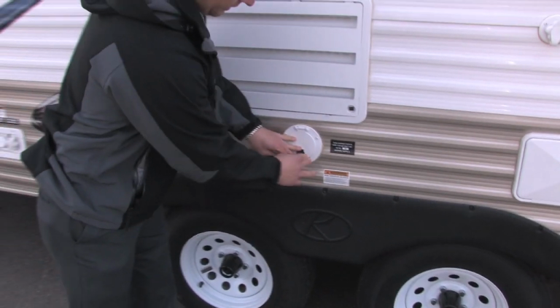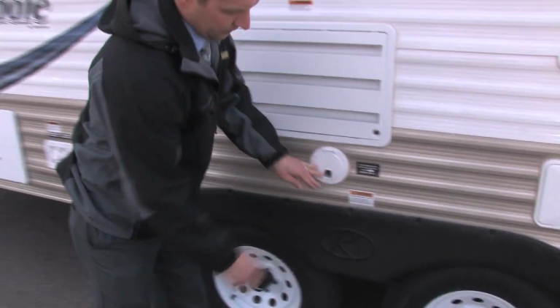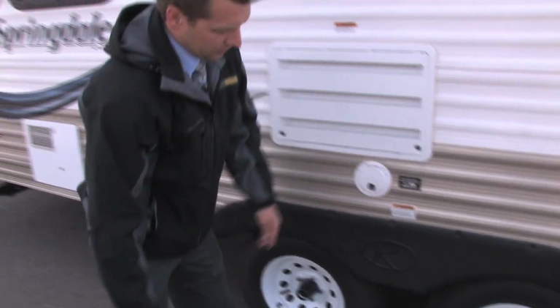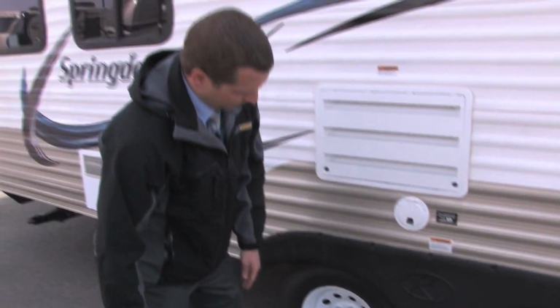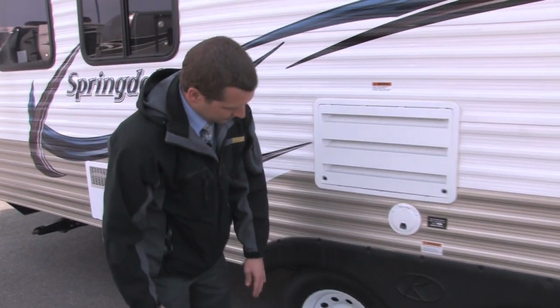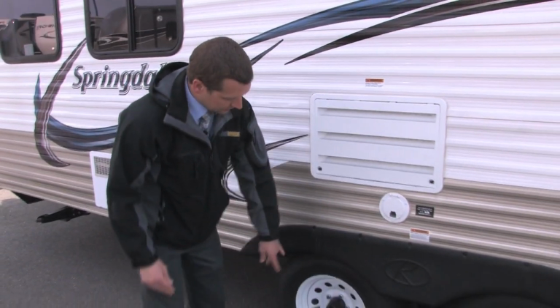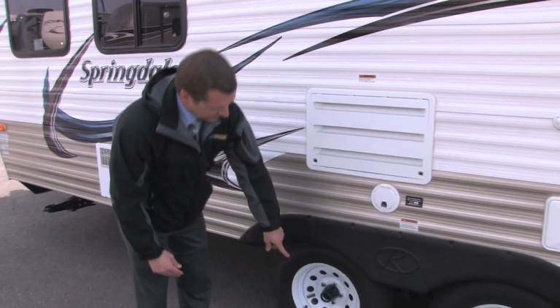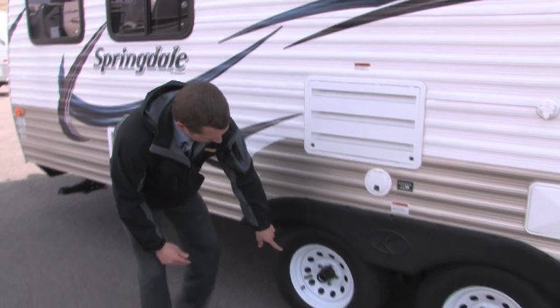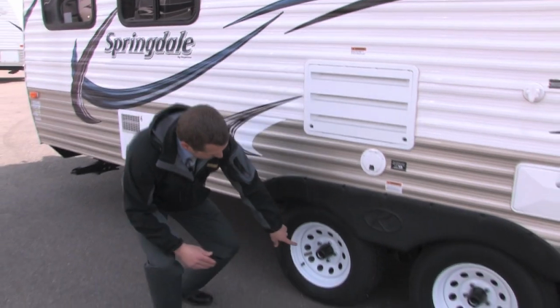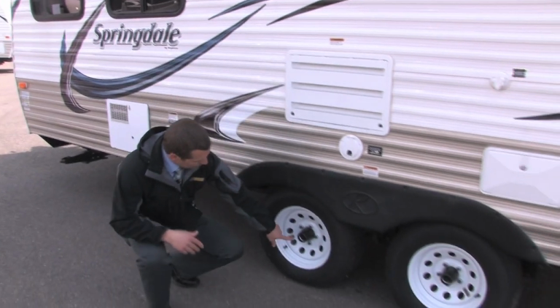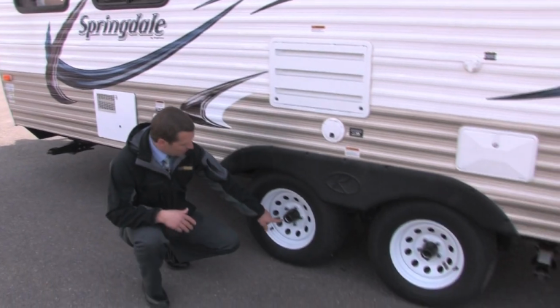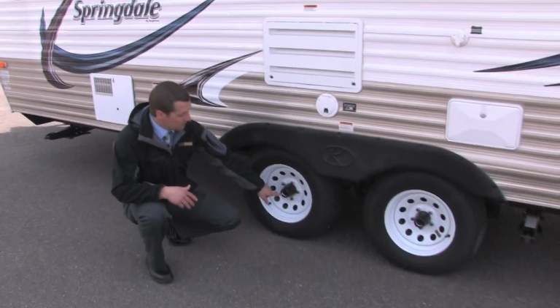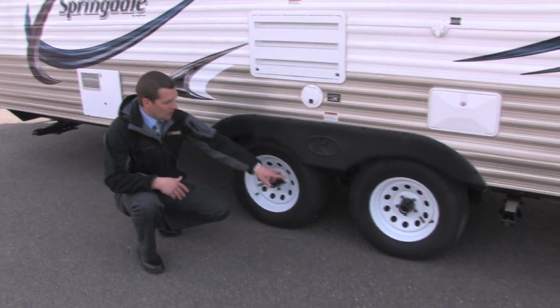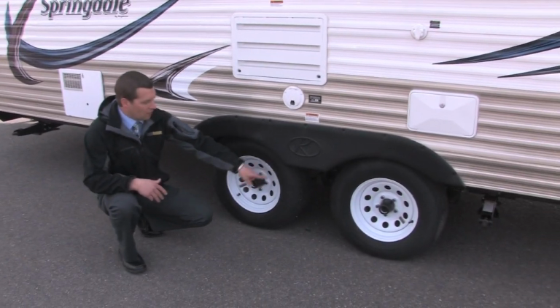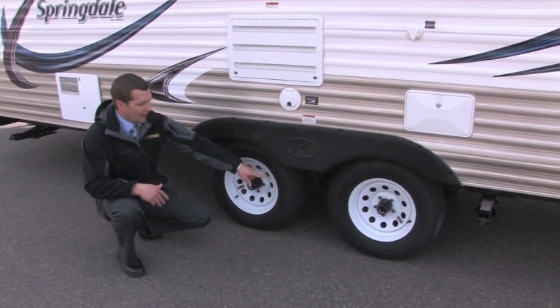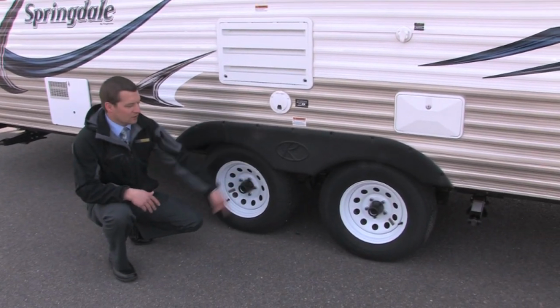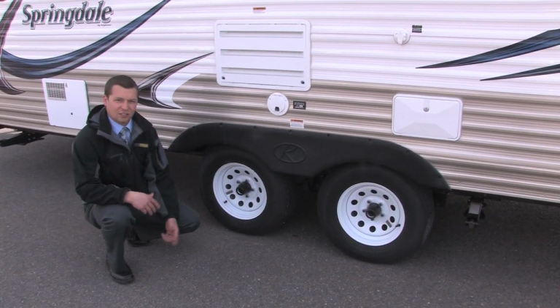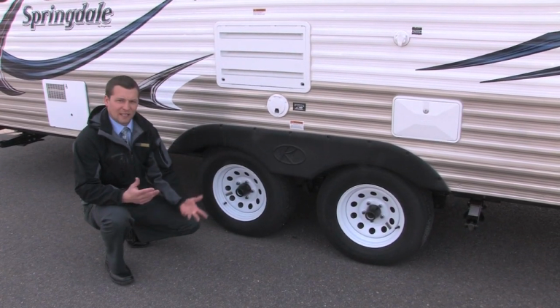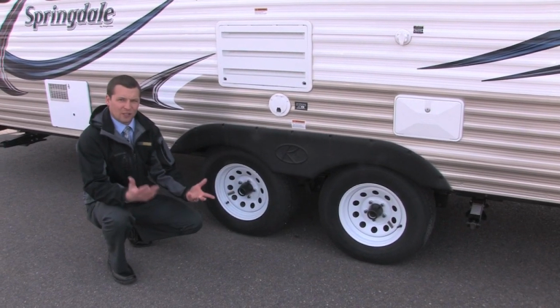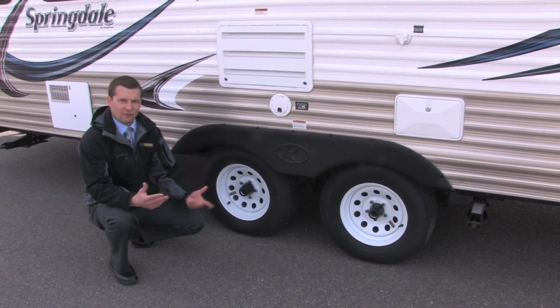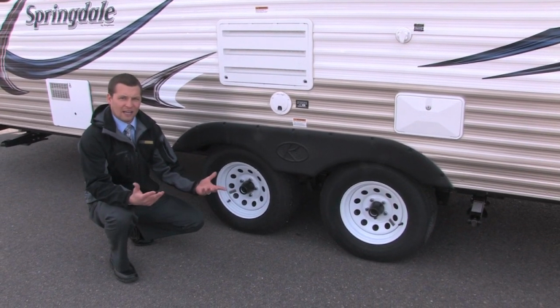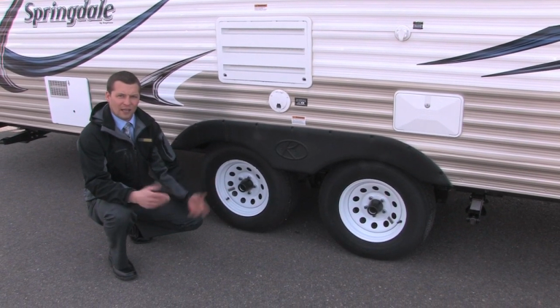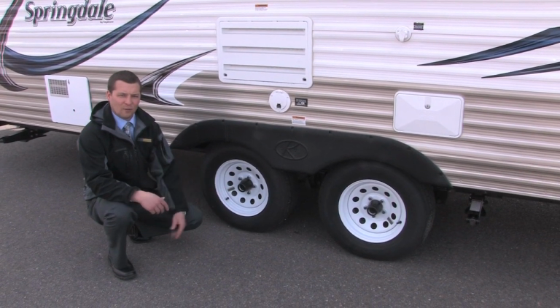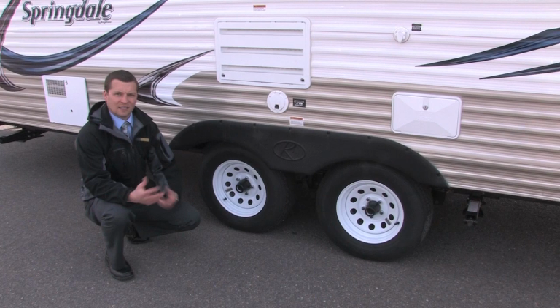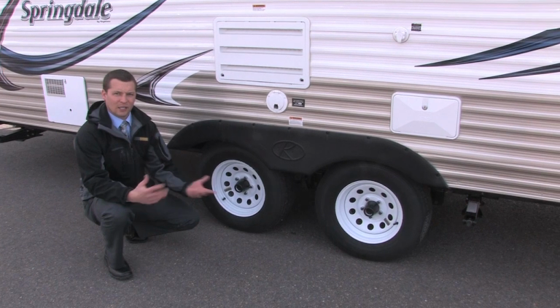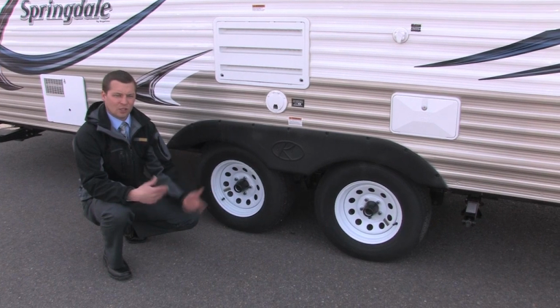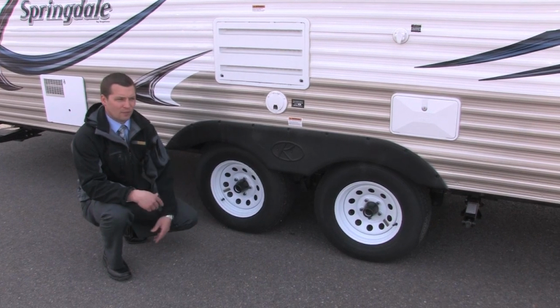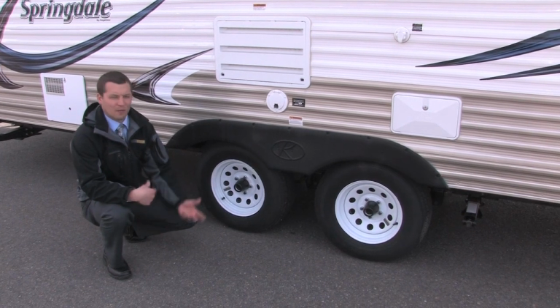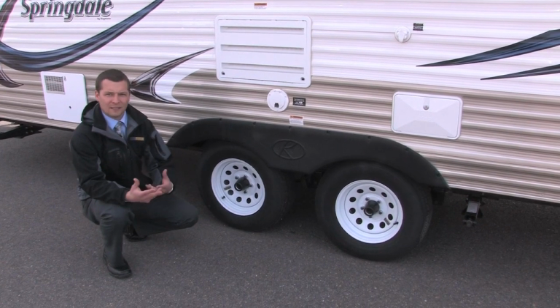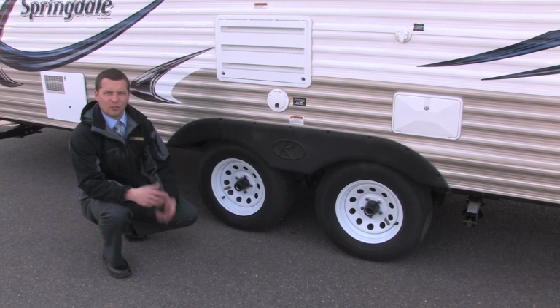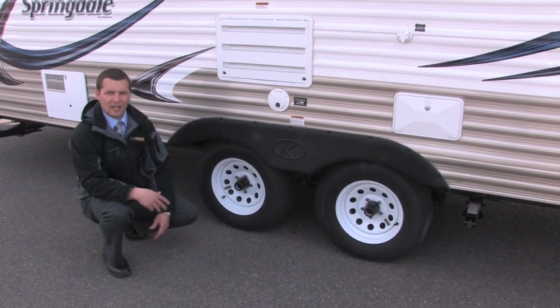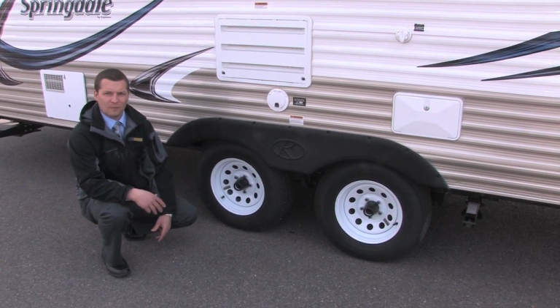Another neat feature that Springdale does is they put easy lube hubs on both axles. It makes it real easy for a guy to do that at home — he doesn't have to bring it to a service department and pay someone to do that anymore.